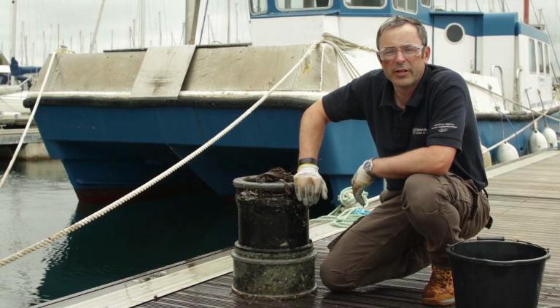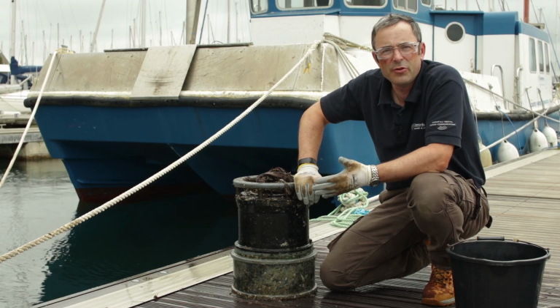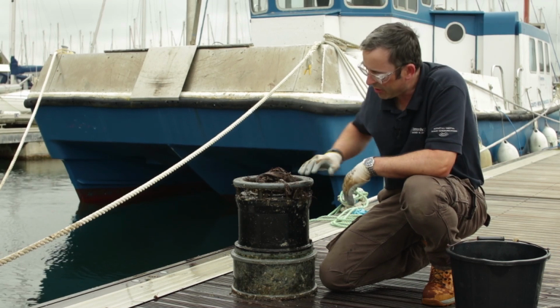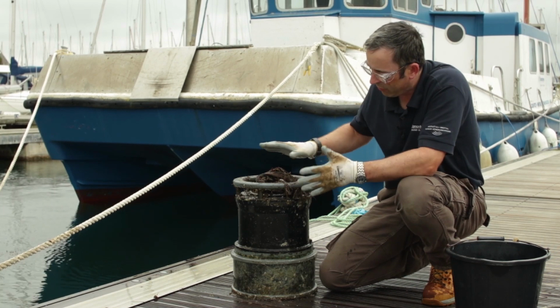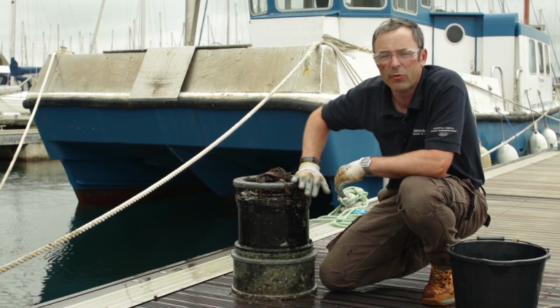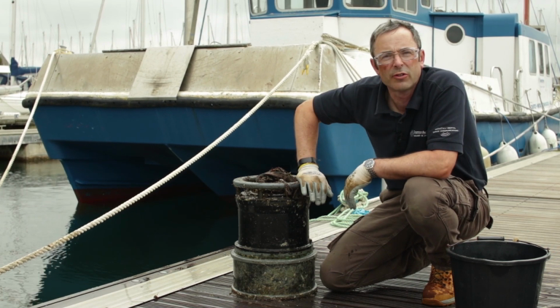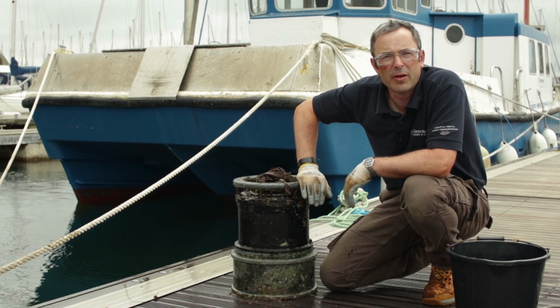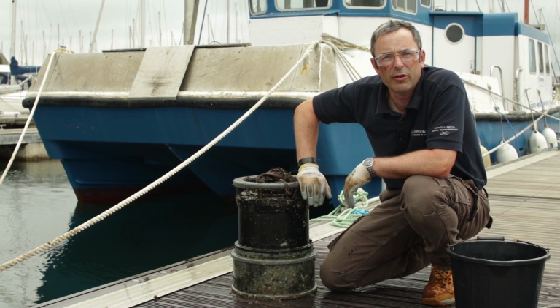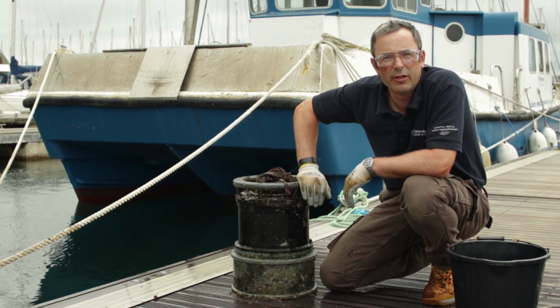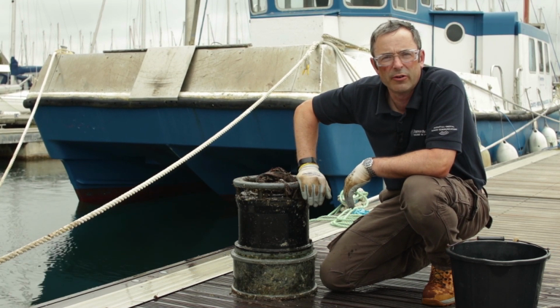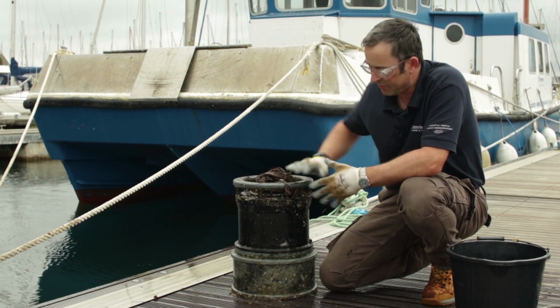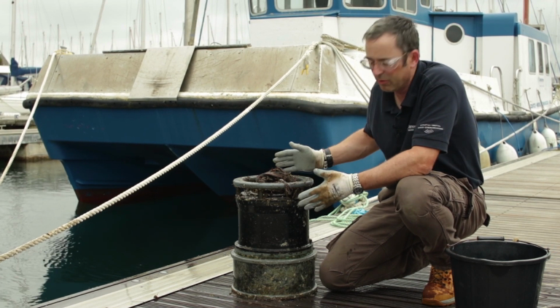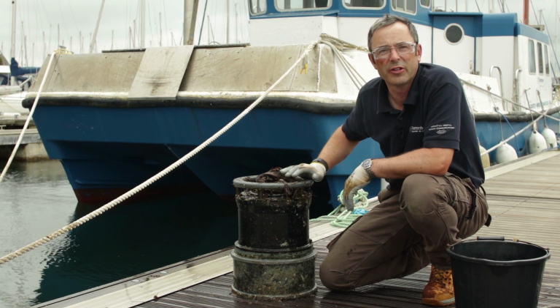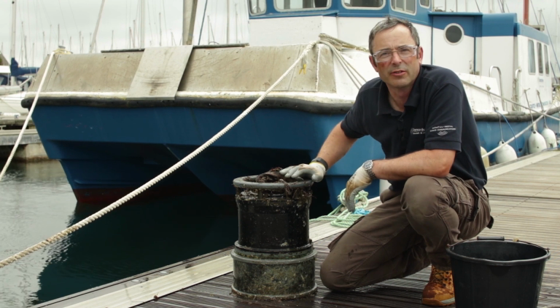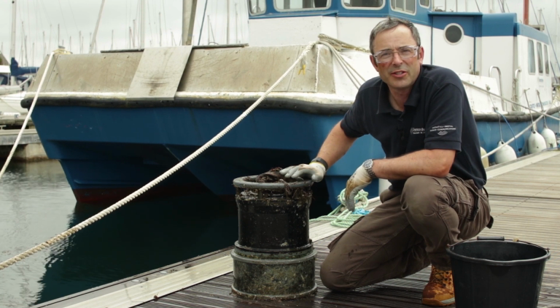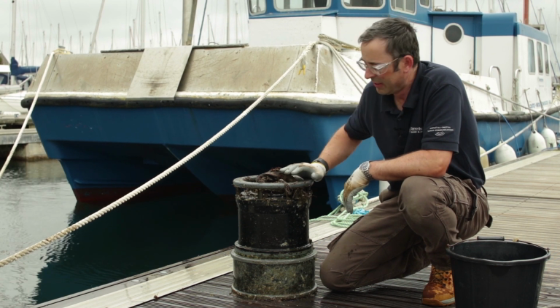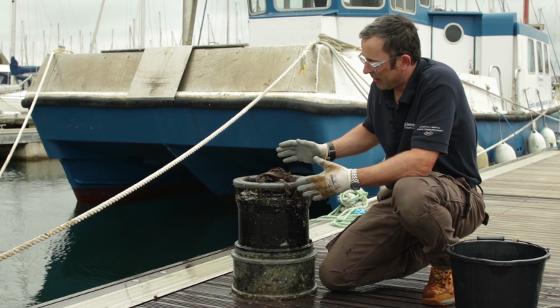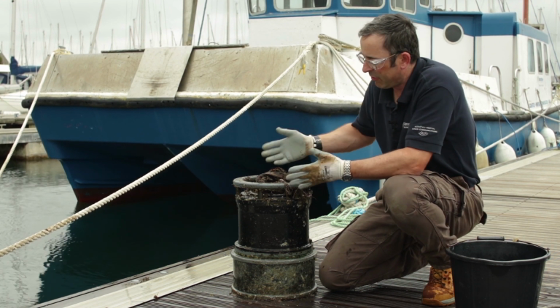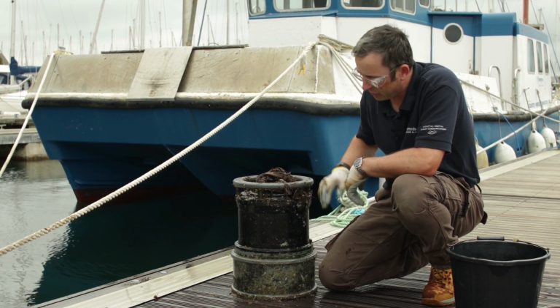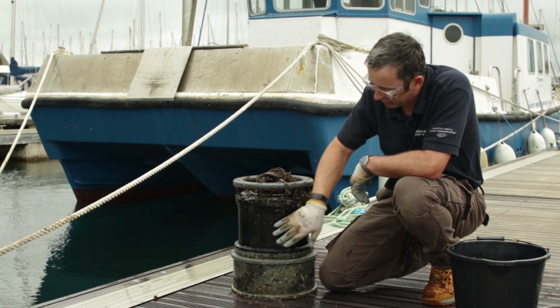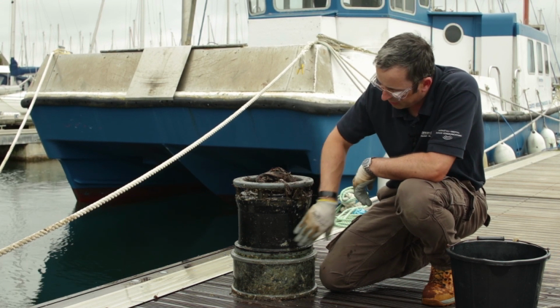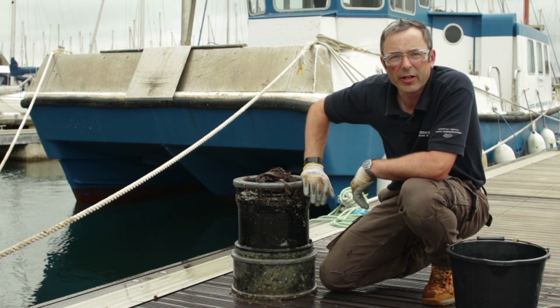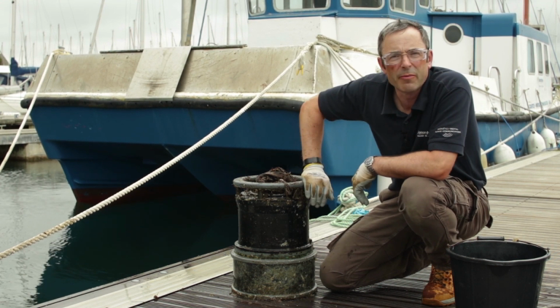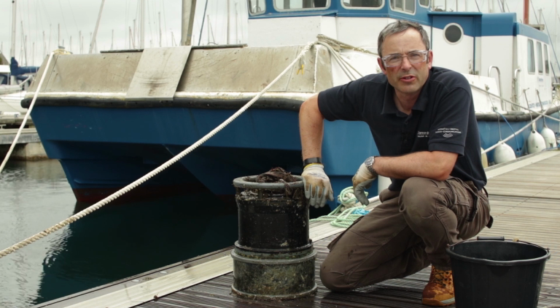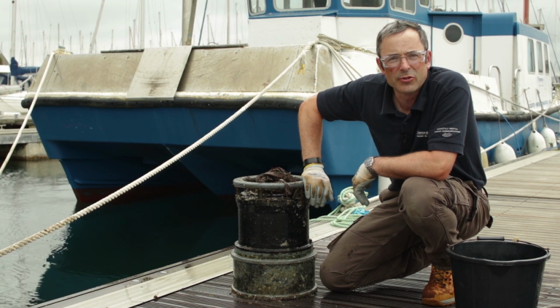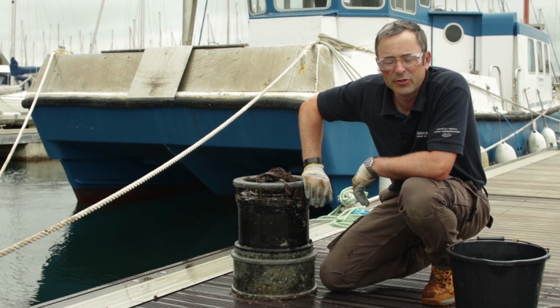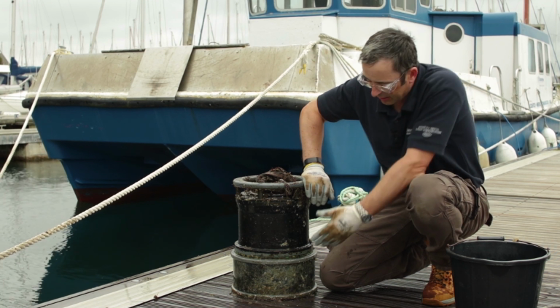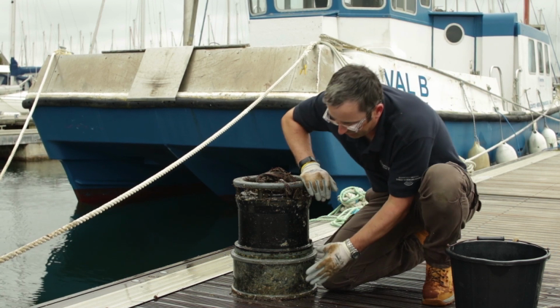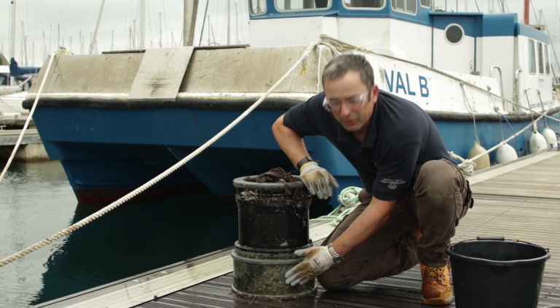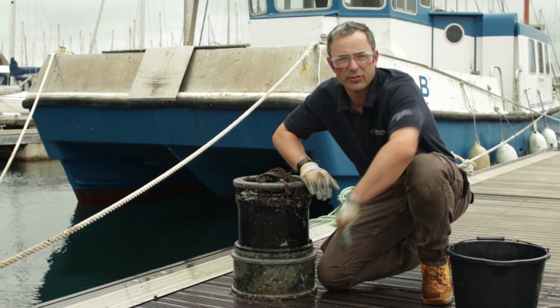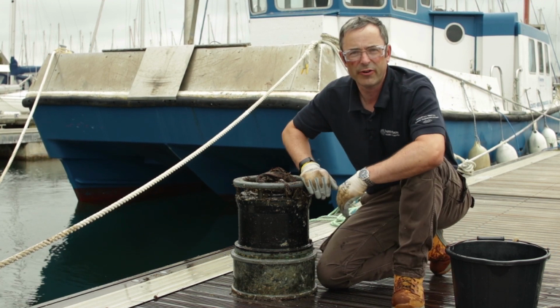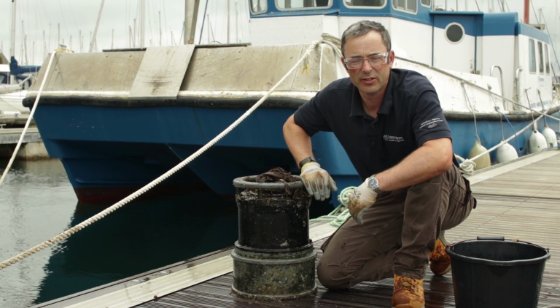Using the scraper we've got rid of the worst of the debris off the sonar head and now it's beginning to look more like a Sentinel system. We've given it a fresh water wash and are able to inspect the body to make sure there's no damage or corrosion. Now let's focus on the sonar face itself.